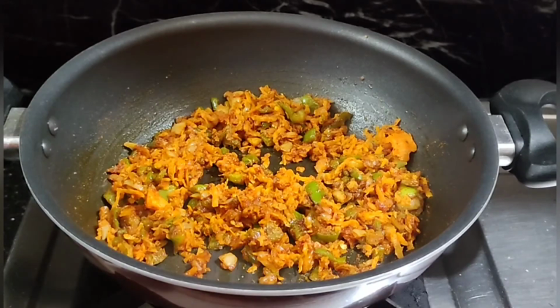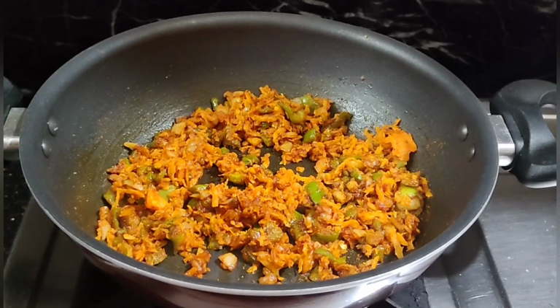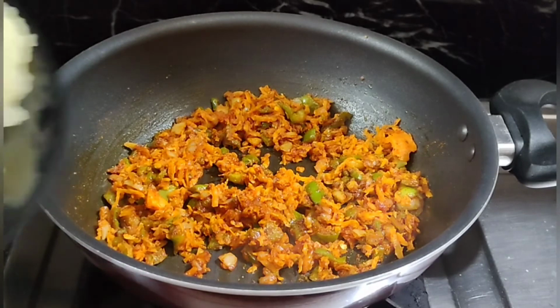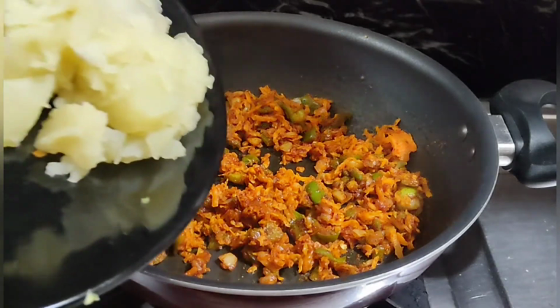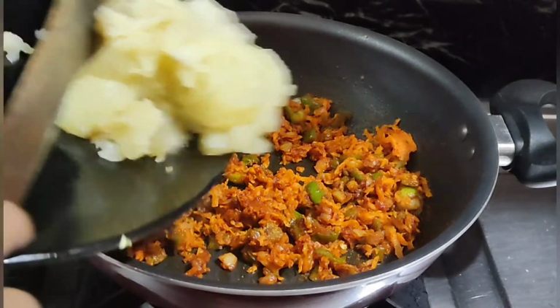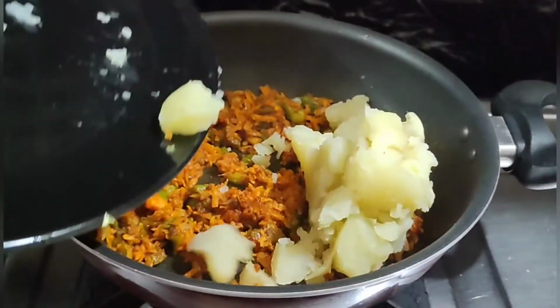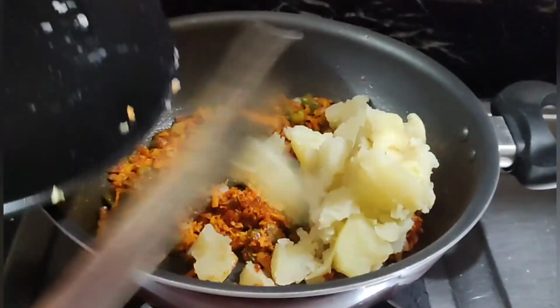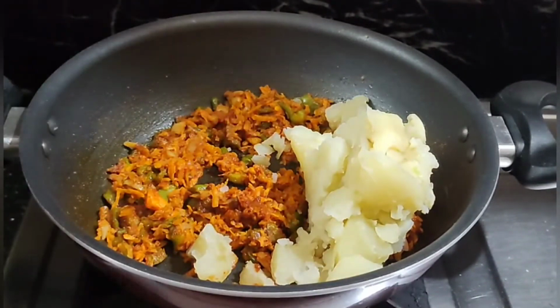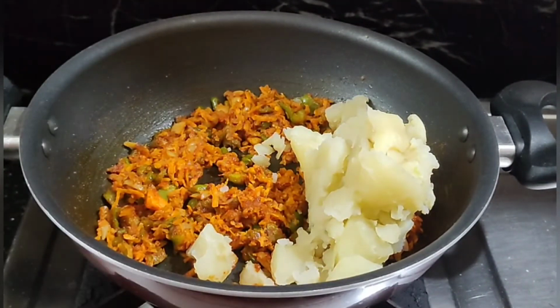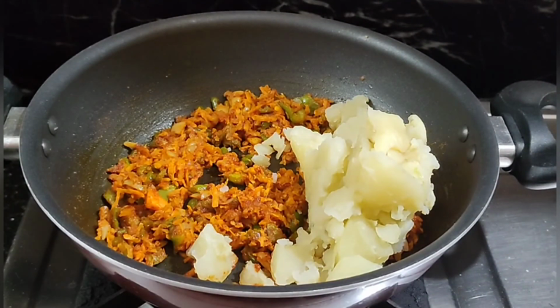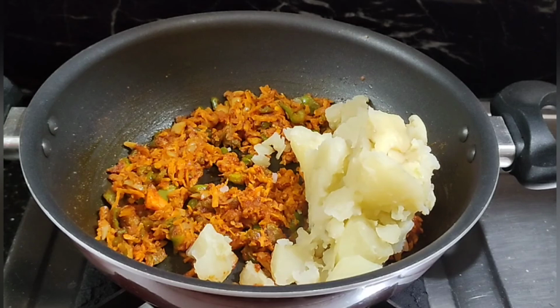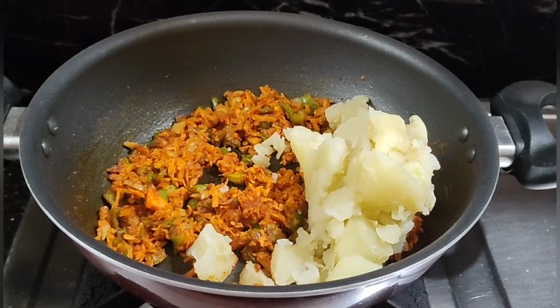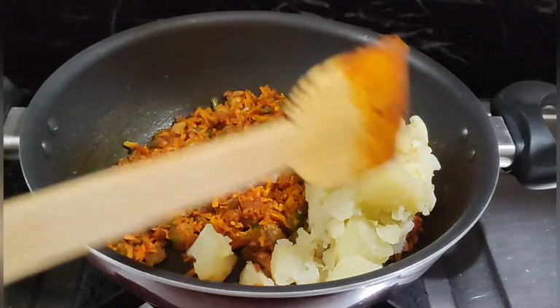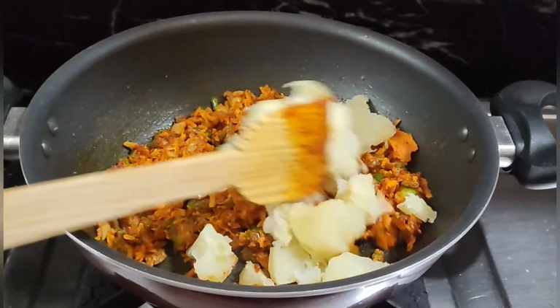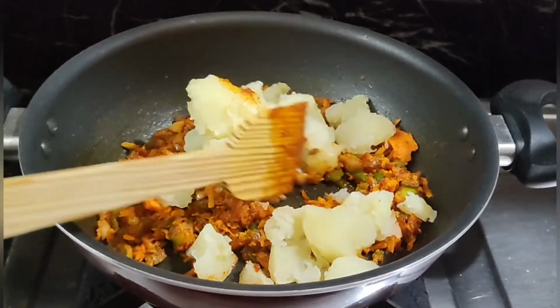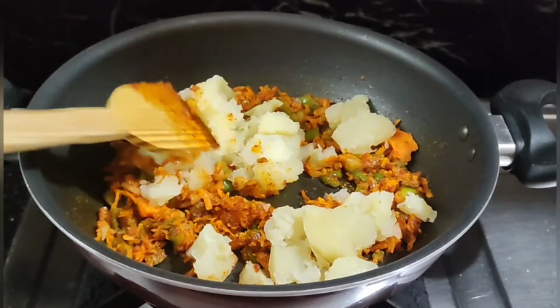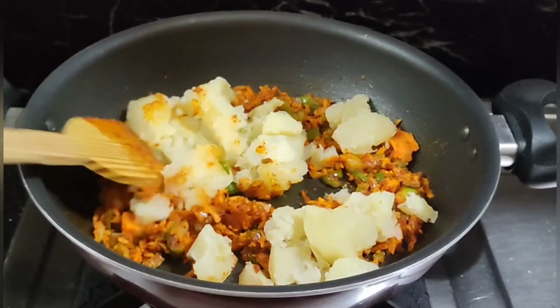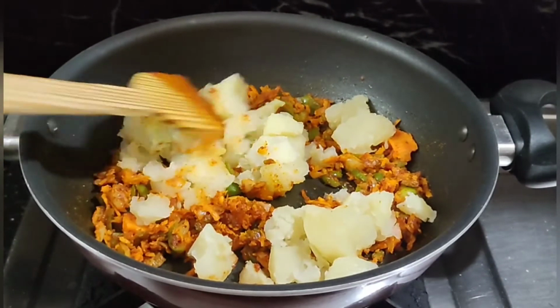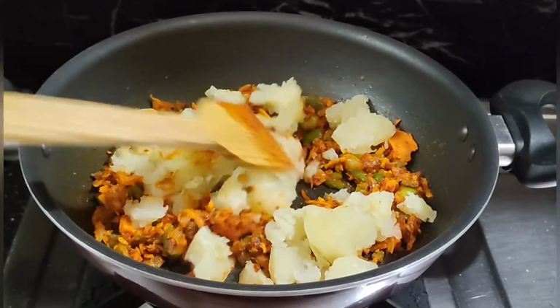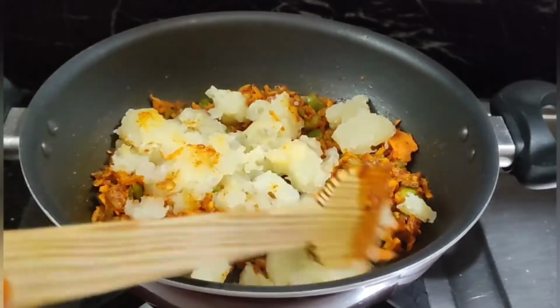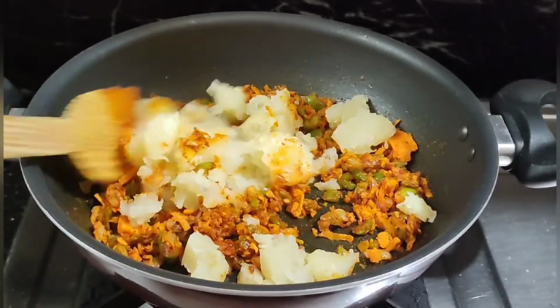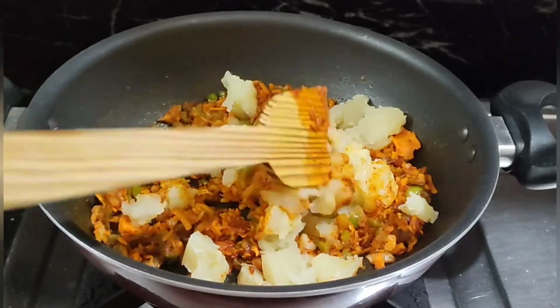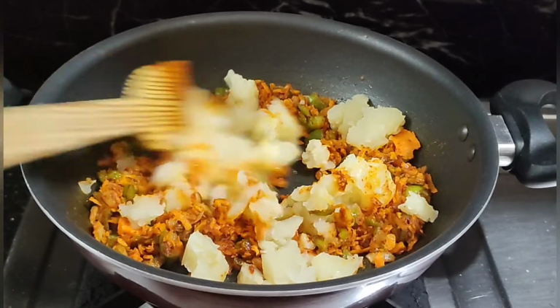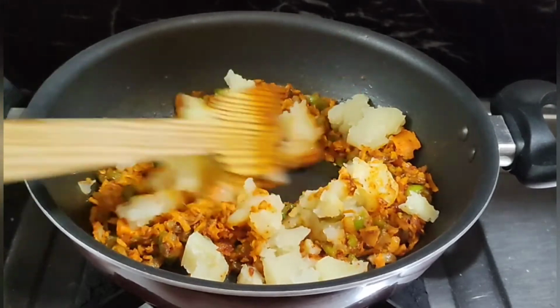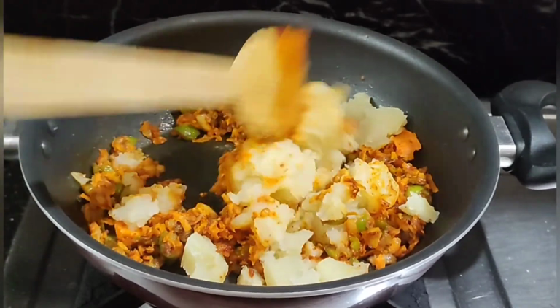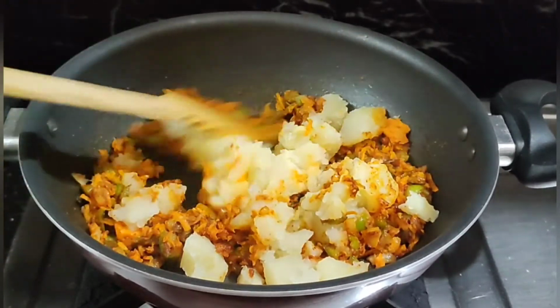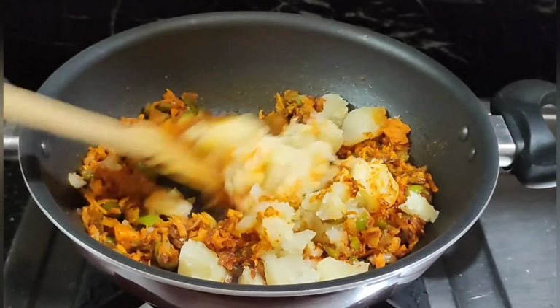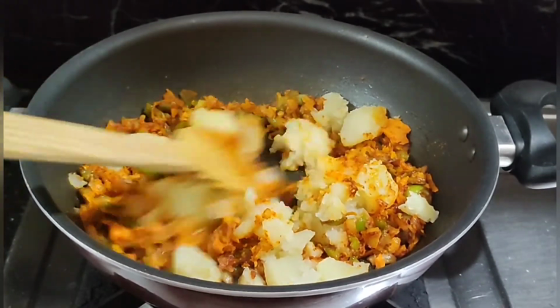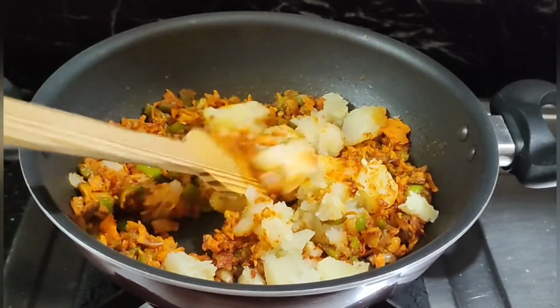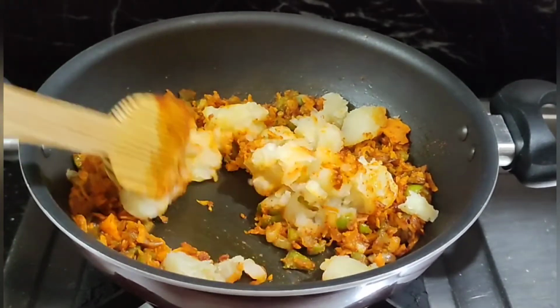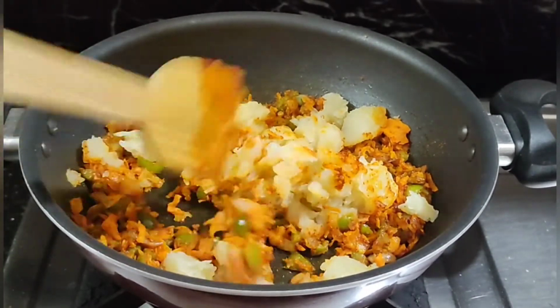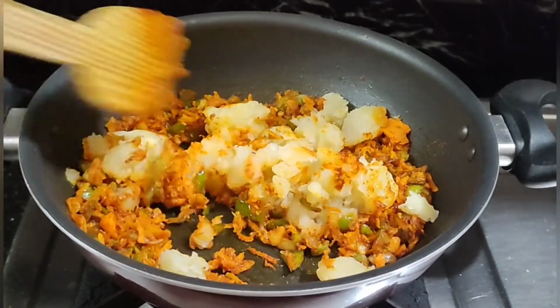Now, put our egg into the bowl and mix it a little bit. Put the egg into the bowl and mix it for 2 minutes. Put the egg in the bowl here.